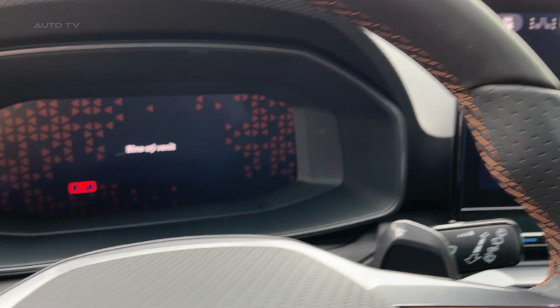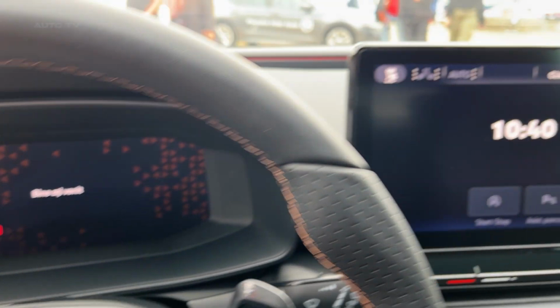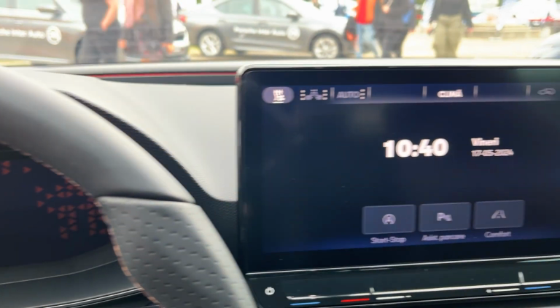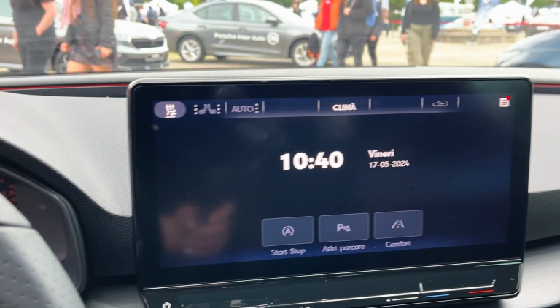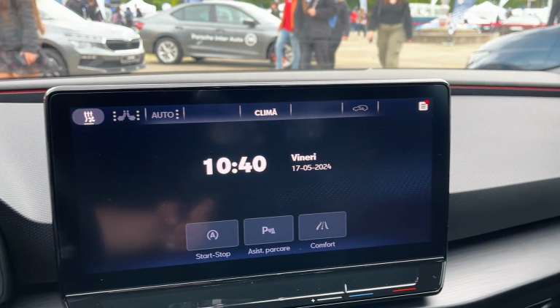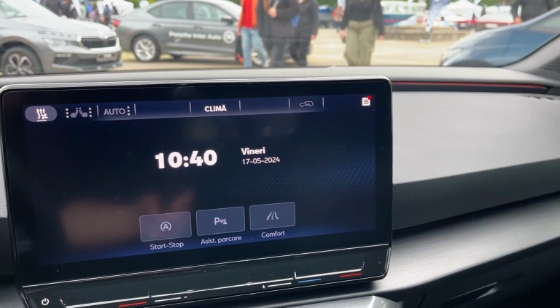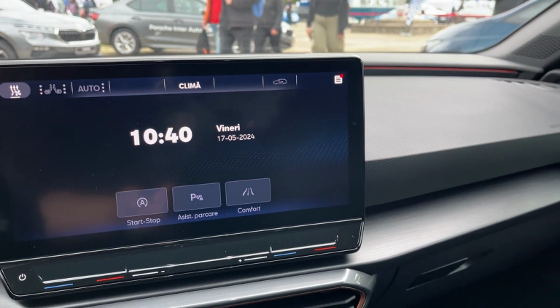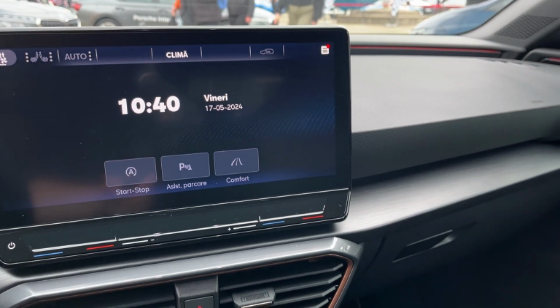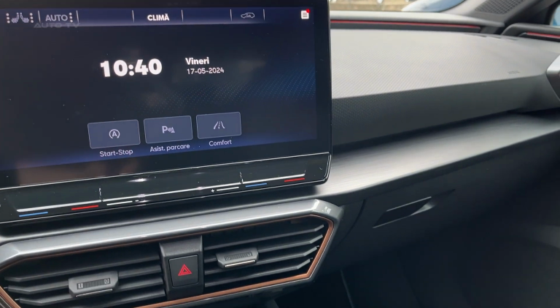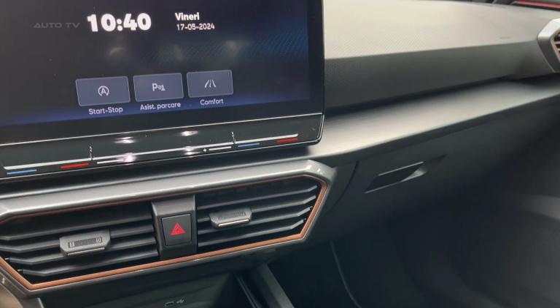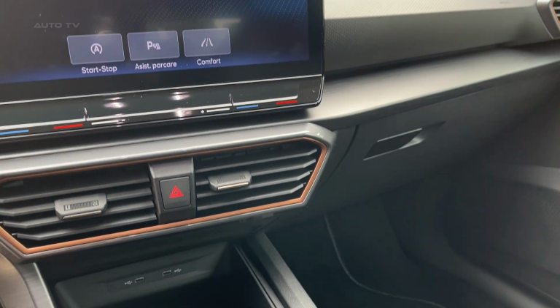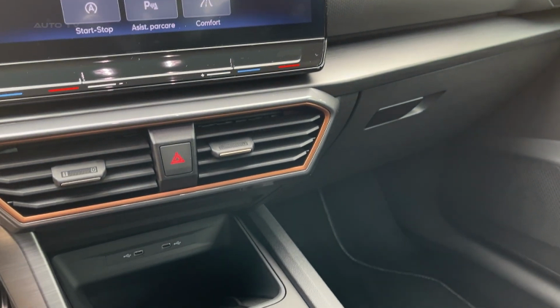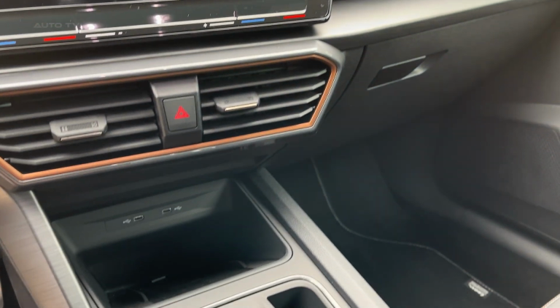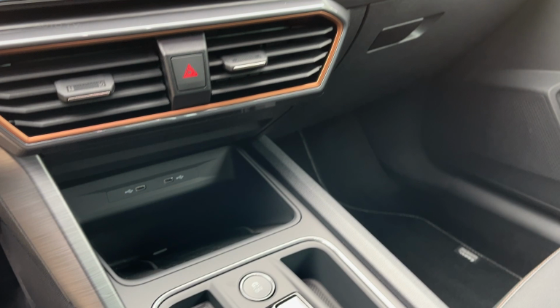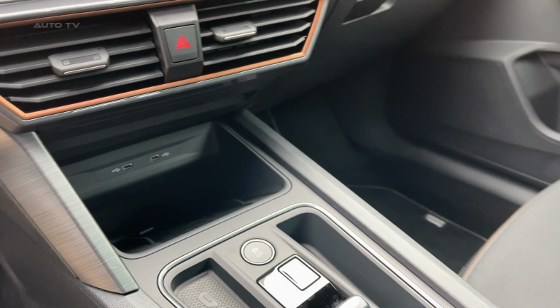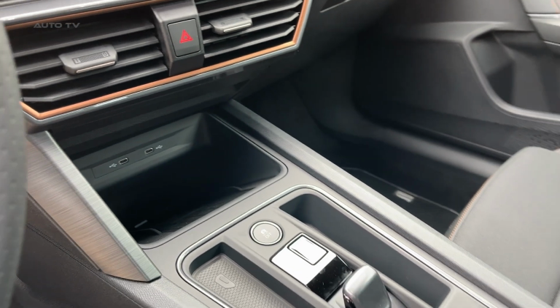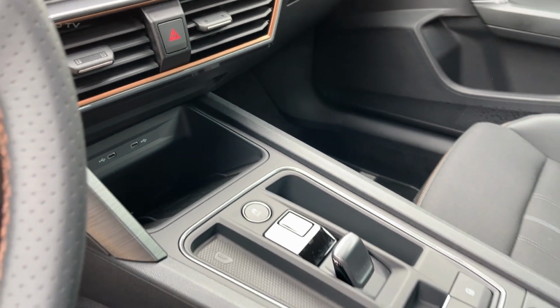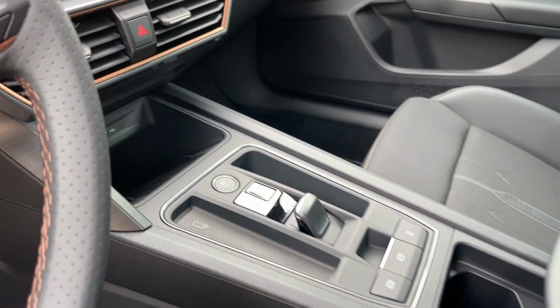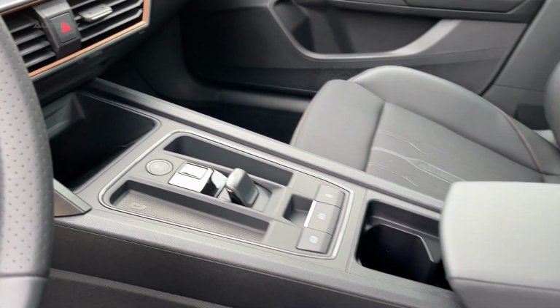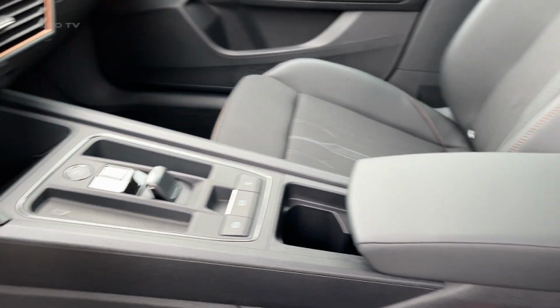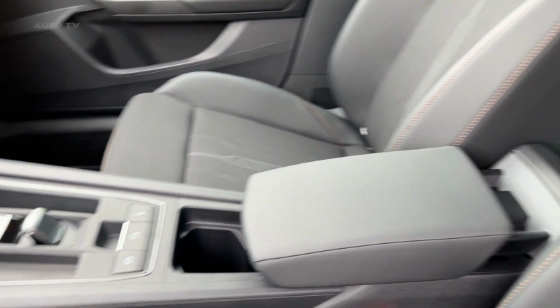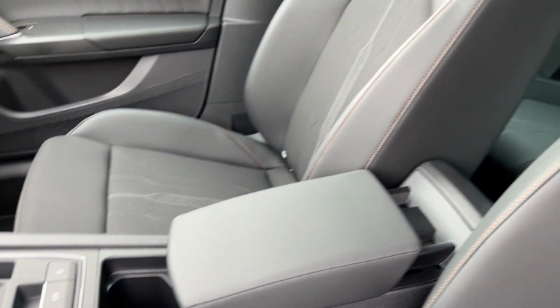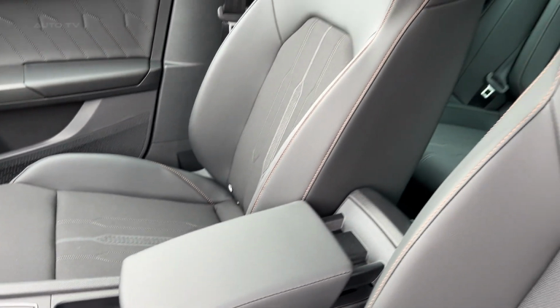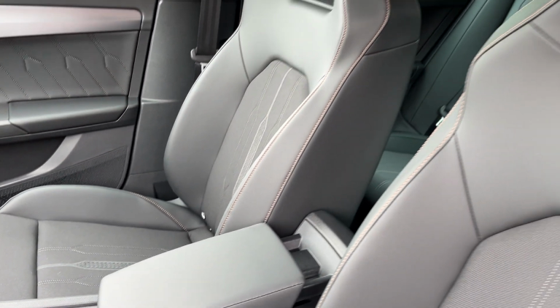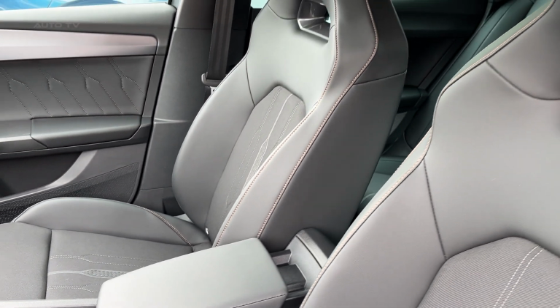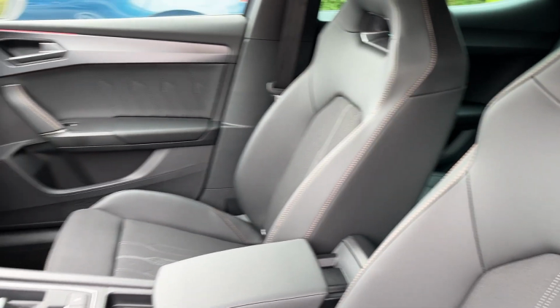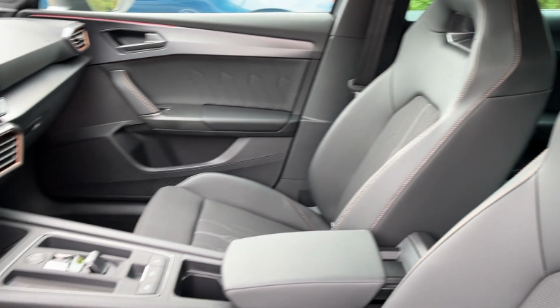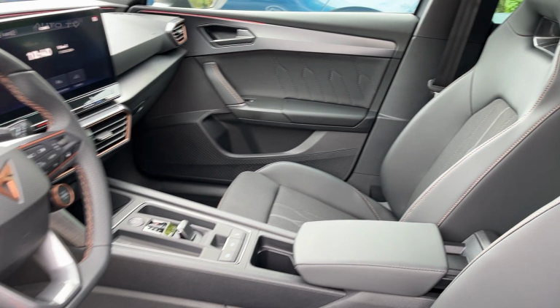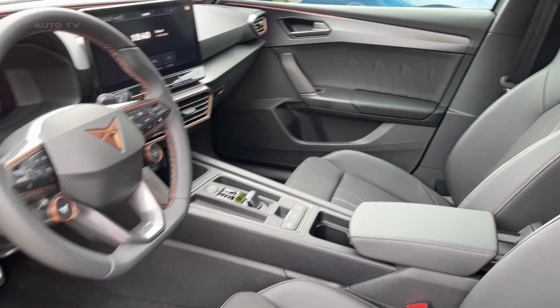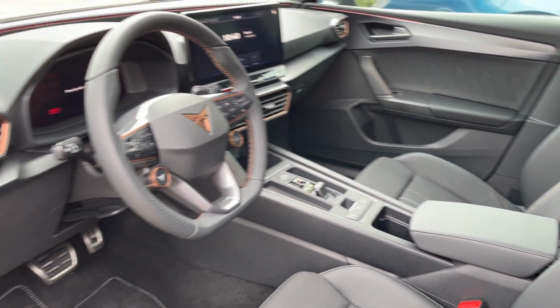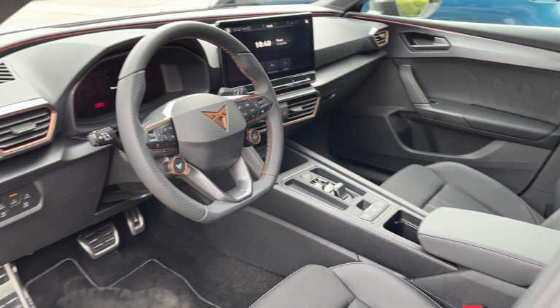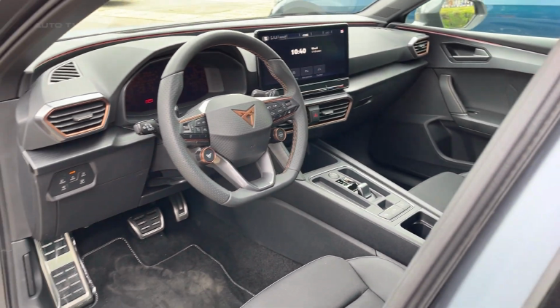On the road, the Cupra Leon impresses with its balance of everyday comfort and backroad thrills. The optional adaptive dampers offer a wide range of adjustment, while the electronic differential helps put the power down effectively.